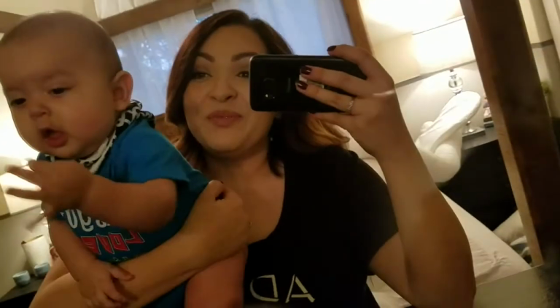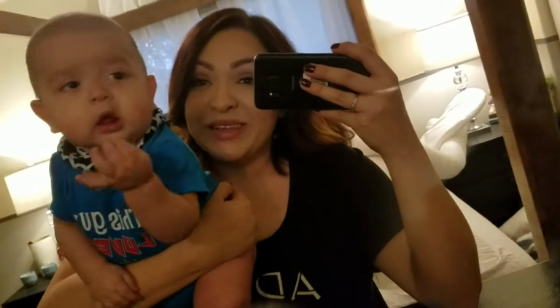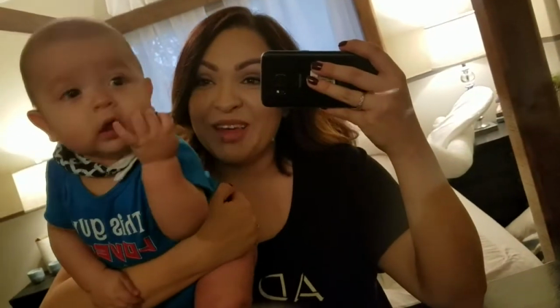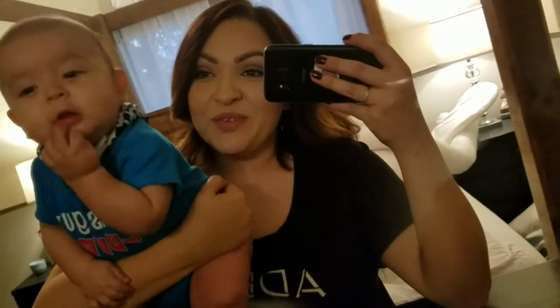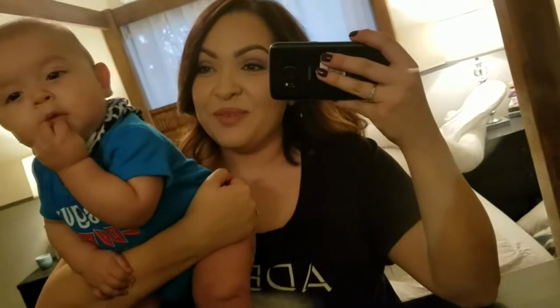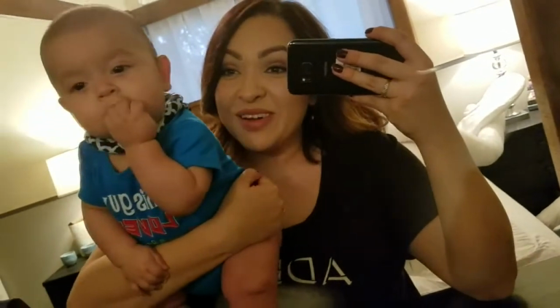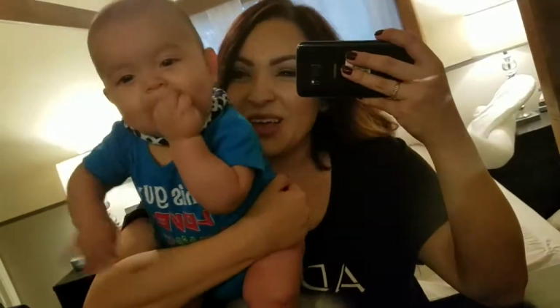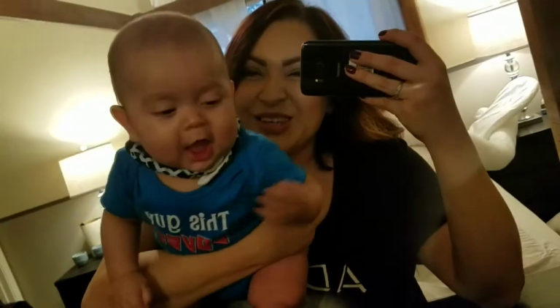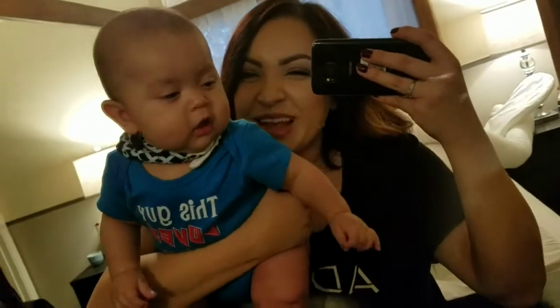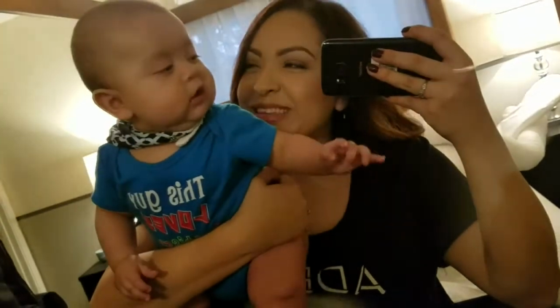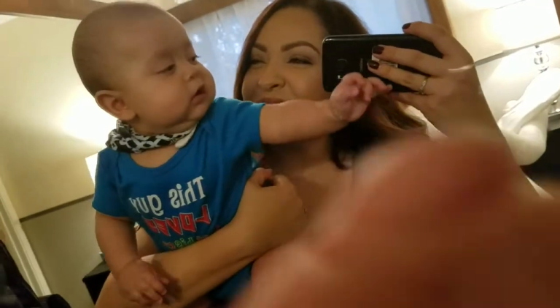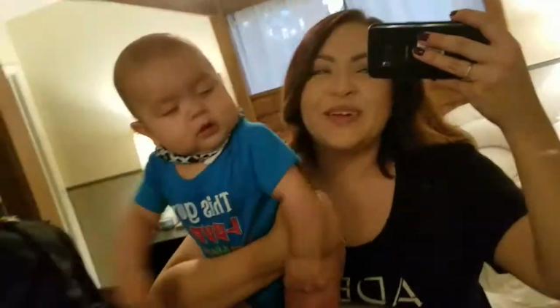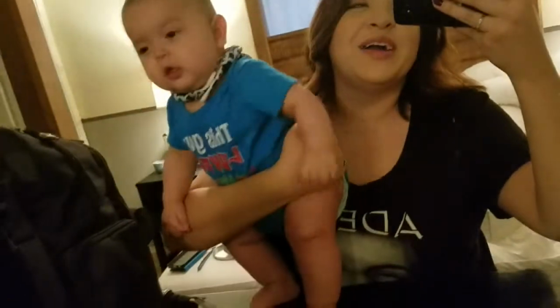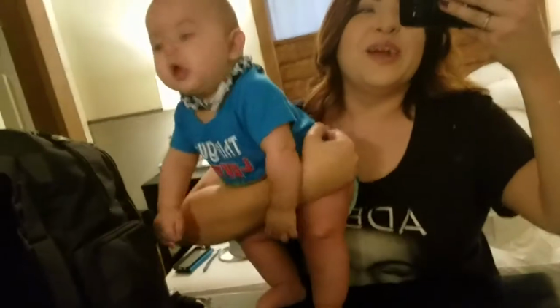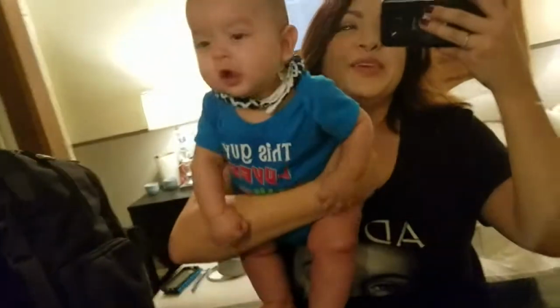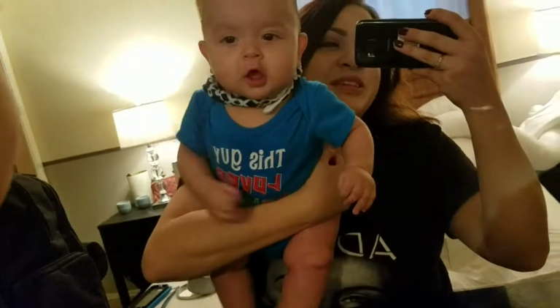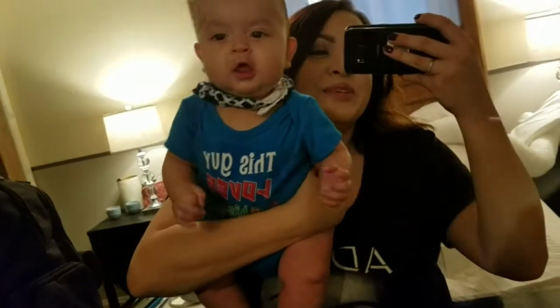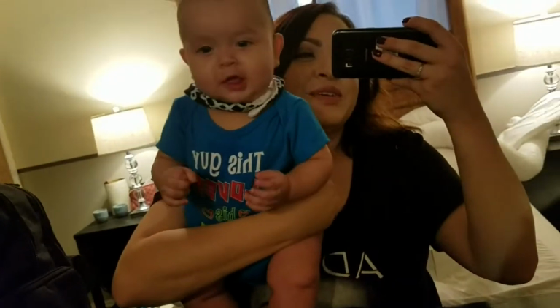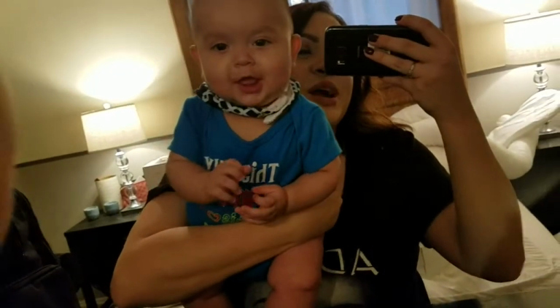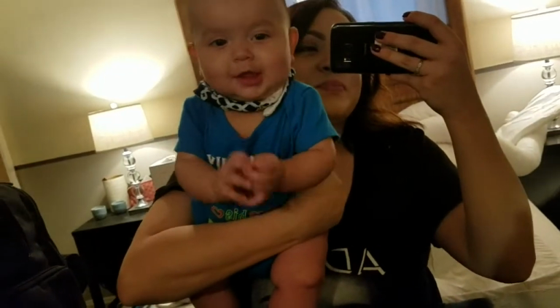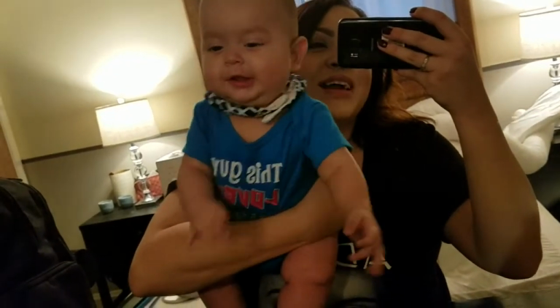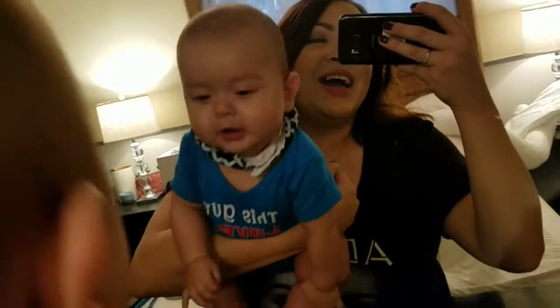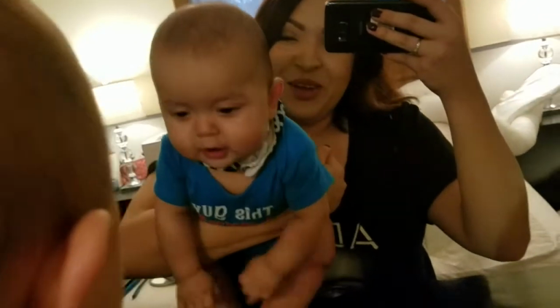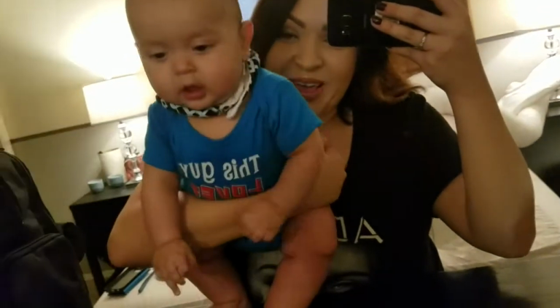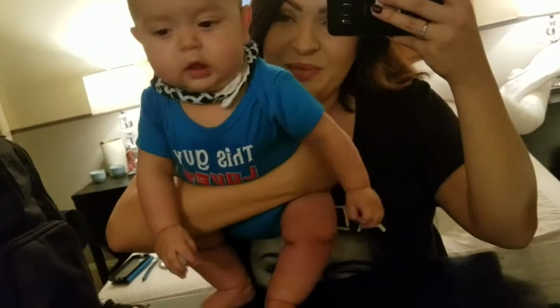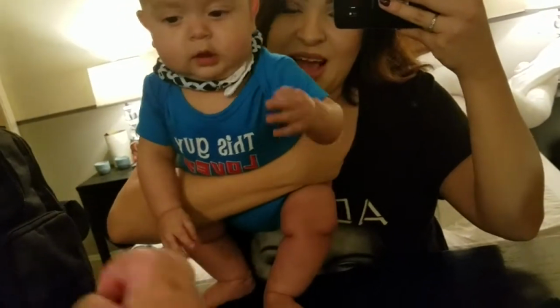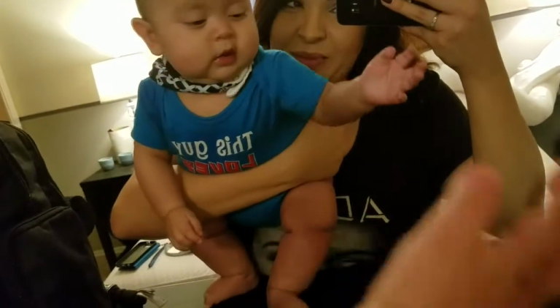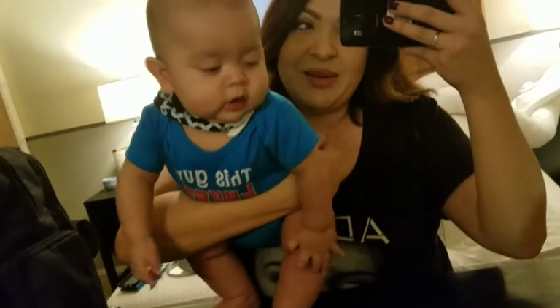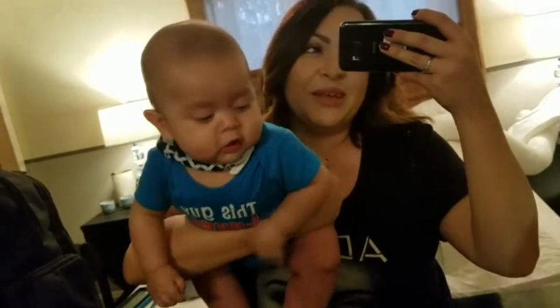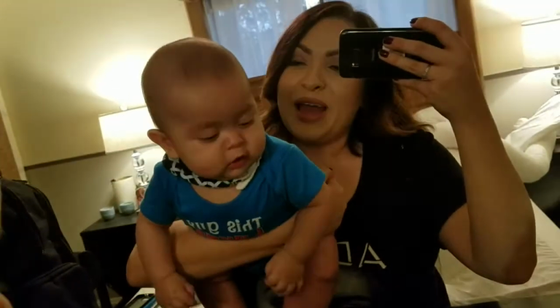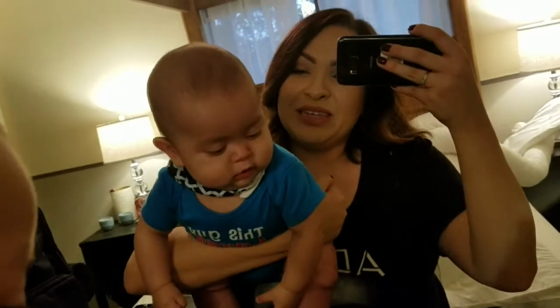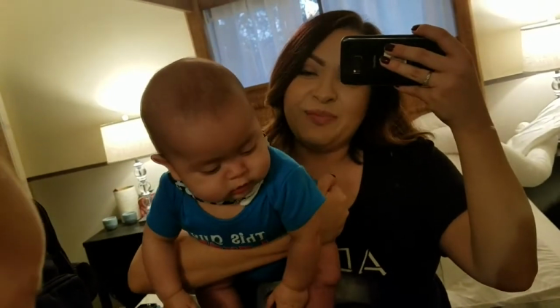Baby saw we were in front of the mirror so he had to check out that handsome boy. No no, don't take mom's phone. Hi handsome — say hi, my name is Sammy!